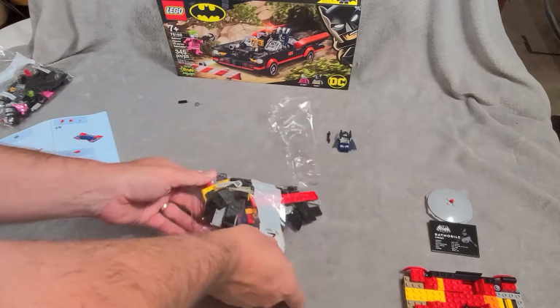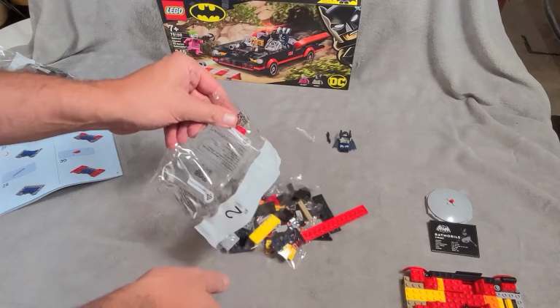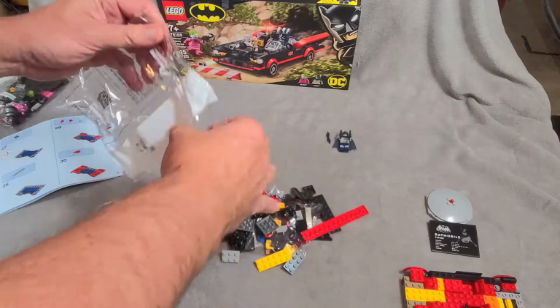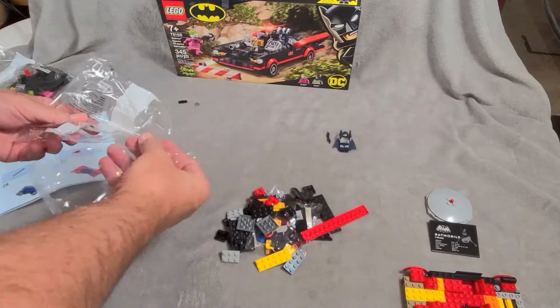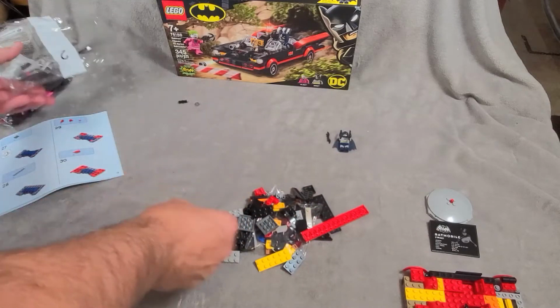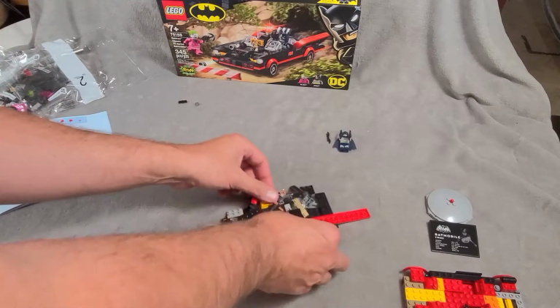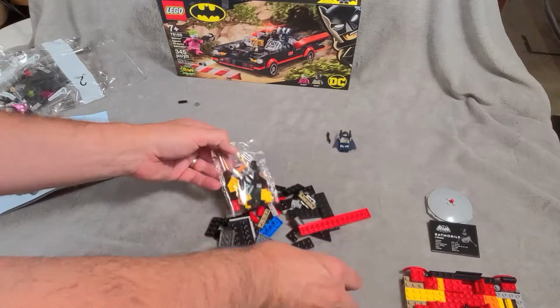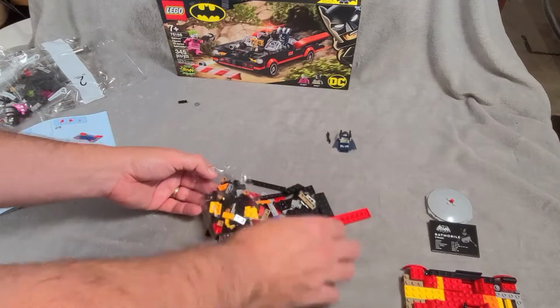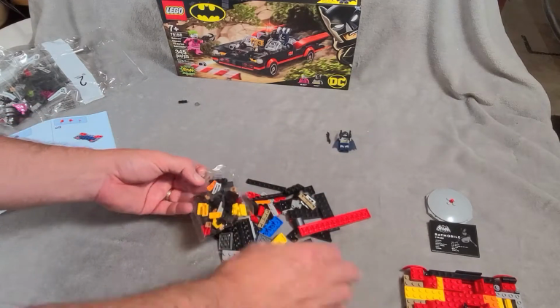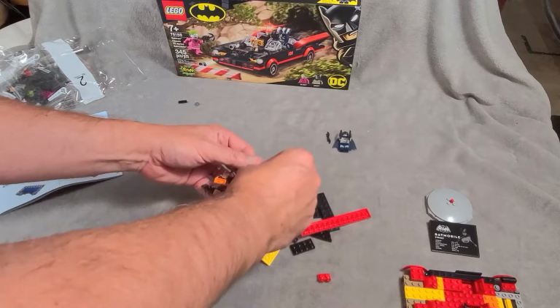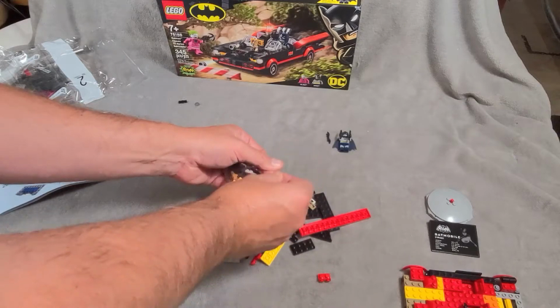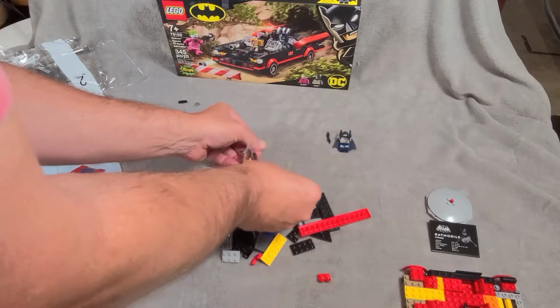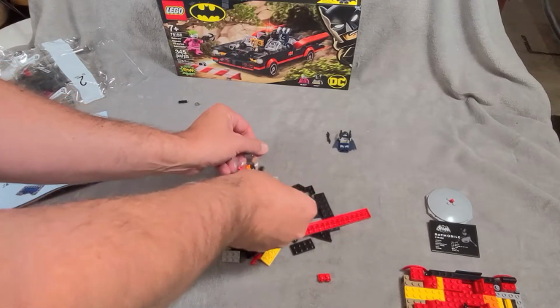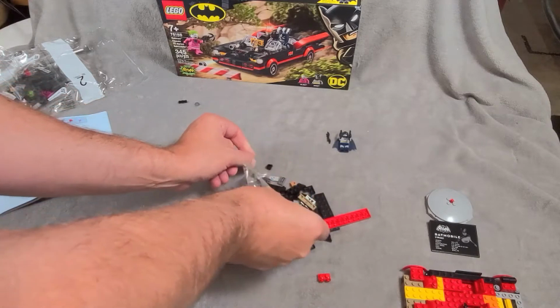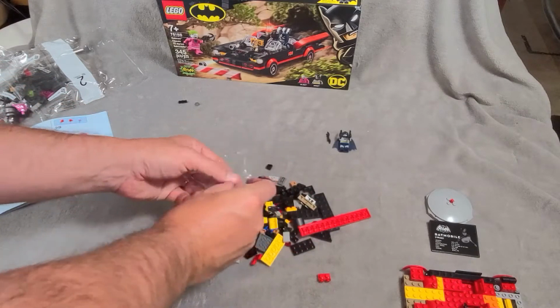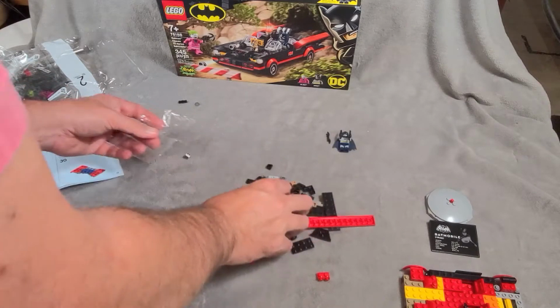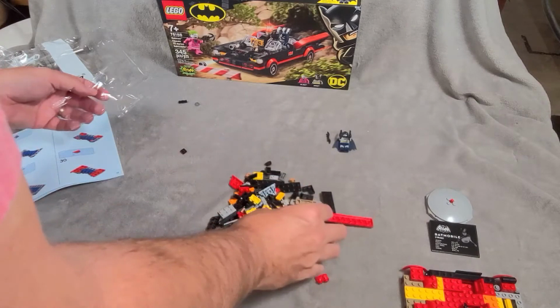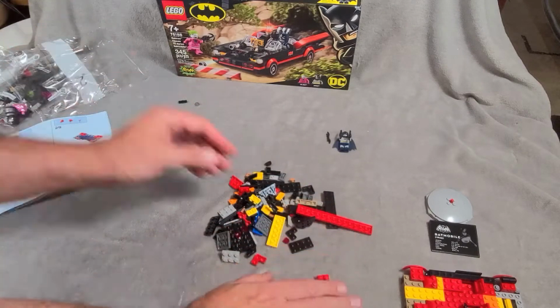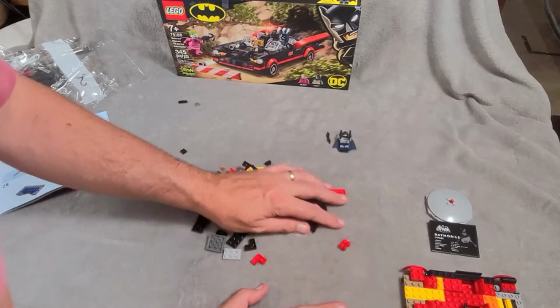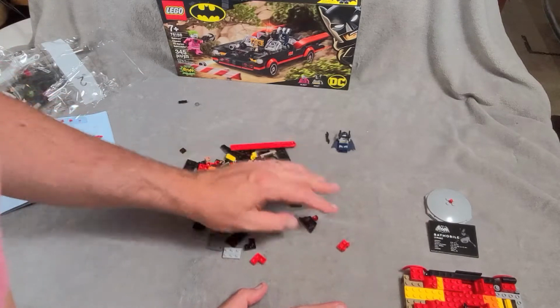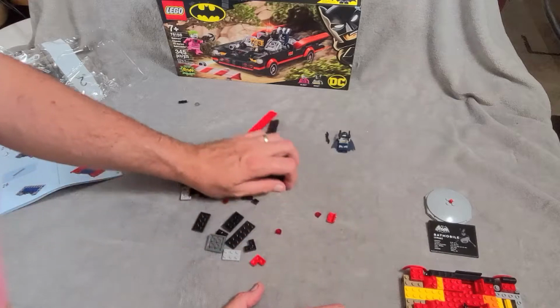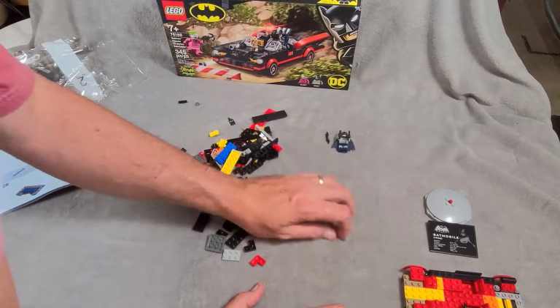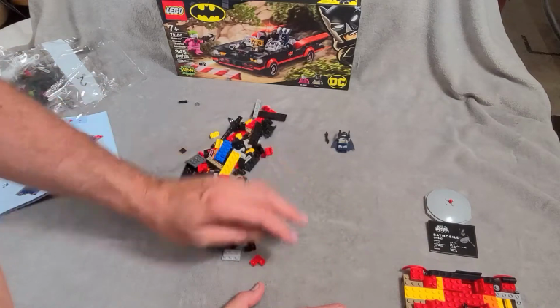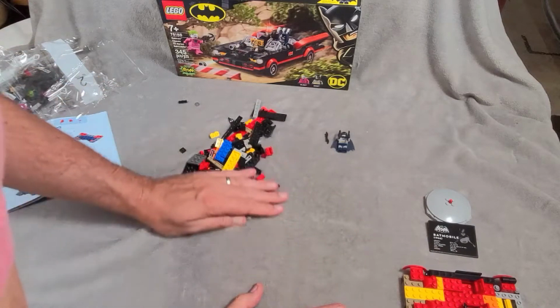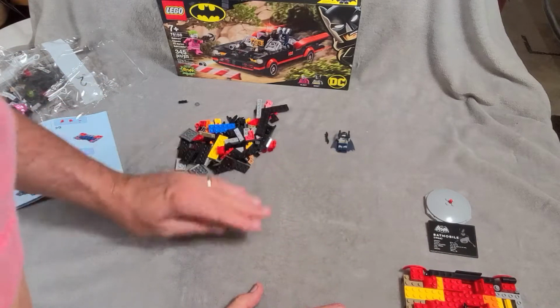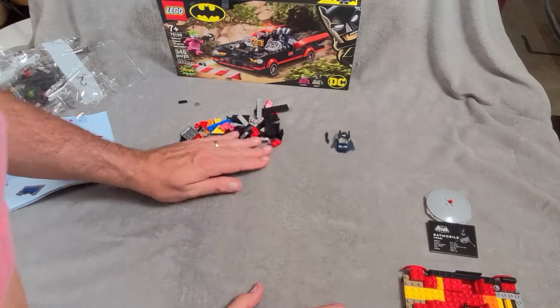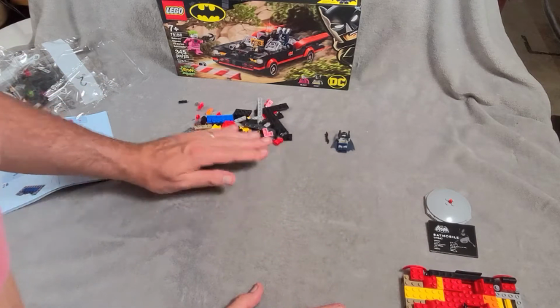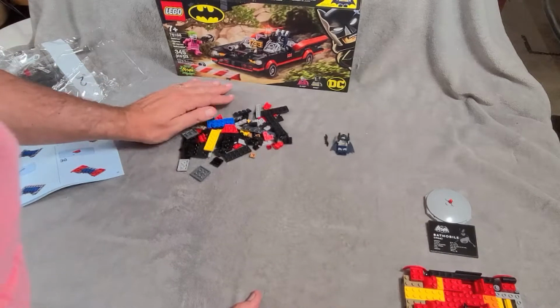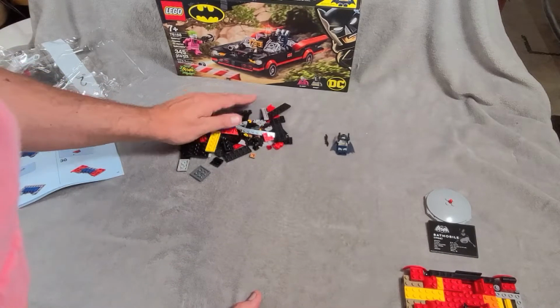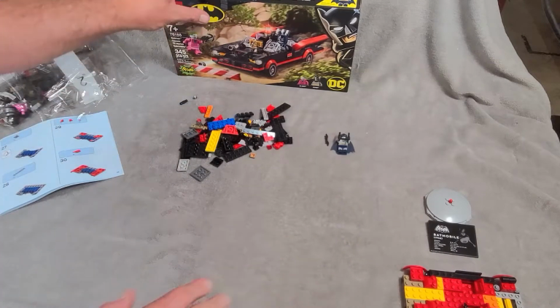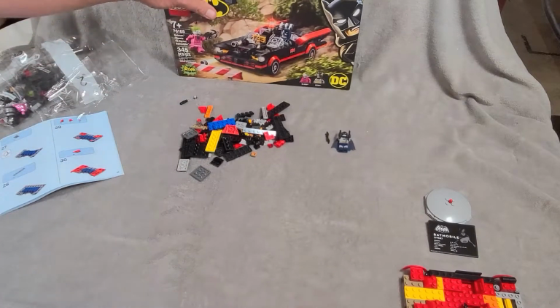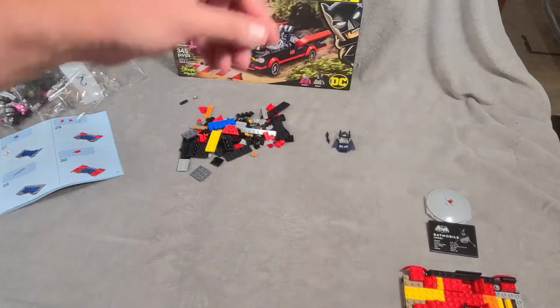Bag two — no minifigure, just Batmobile pieces. Alright, let's get back into hyperlapse mode and get ourselves a Batmobile.